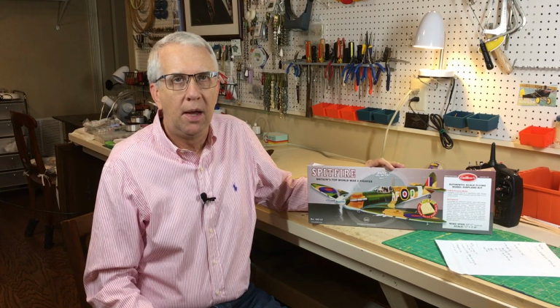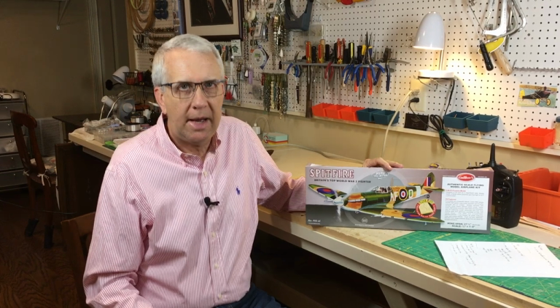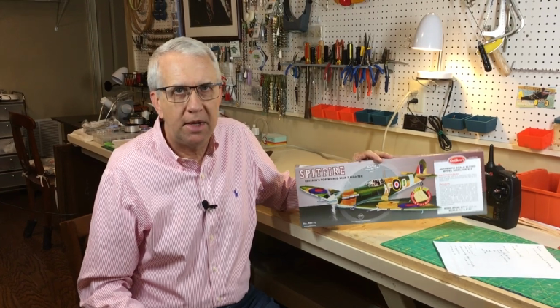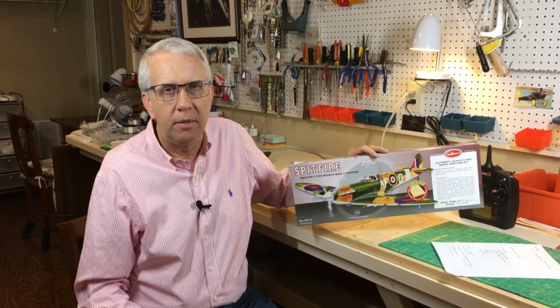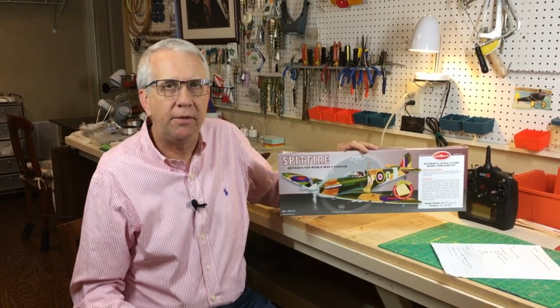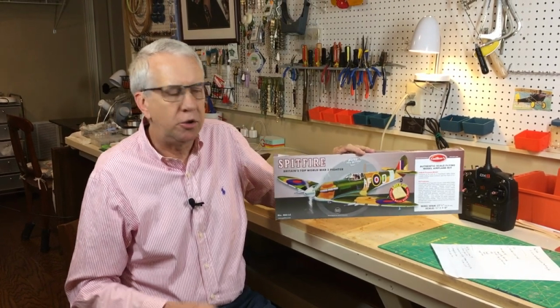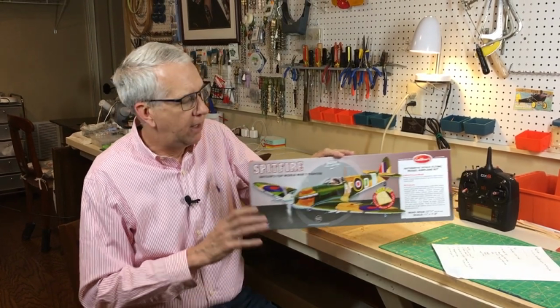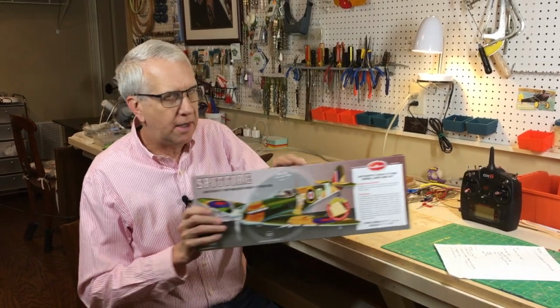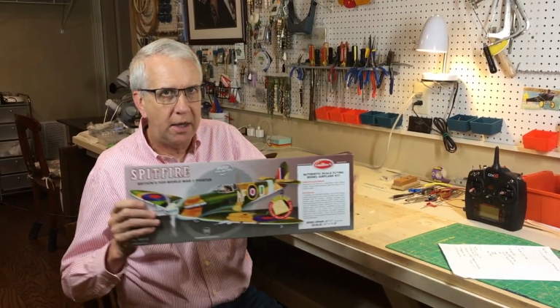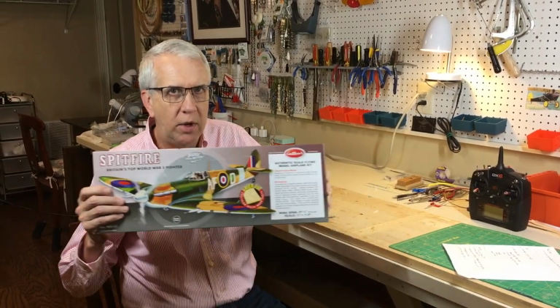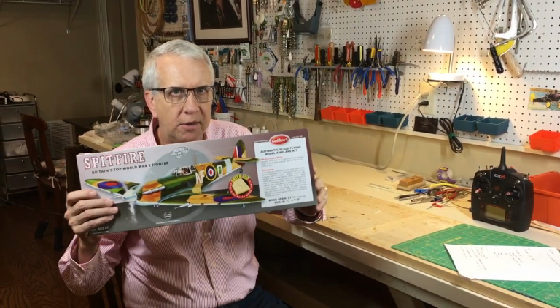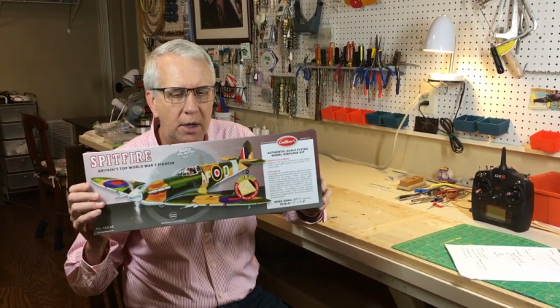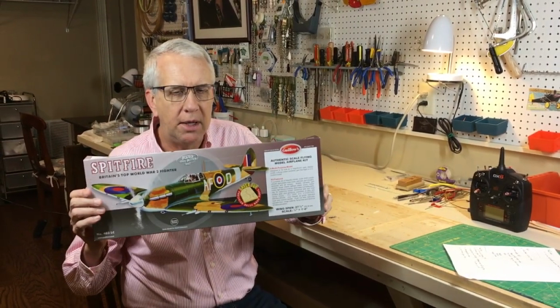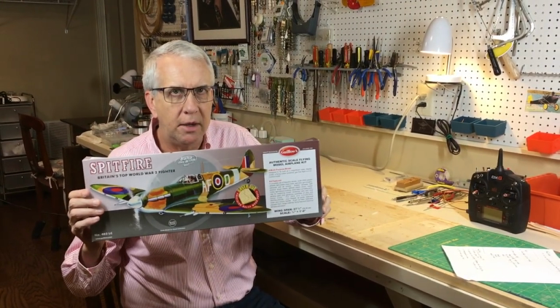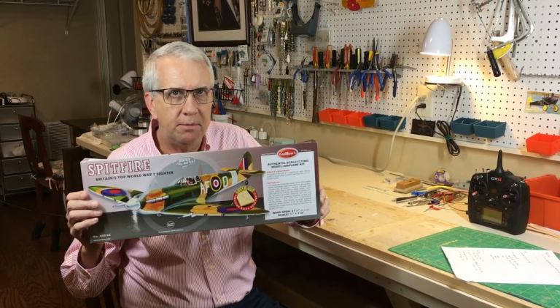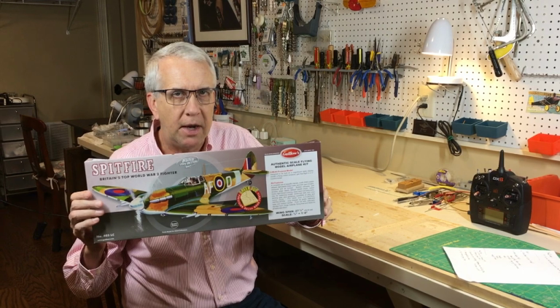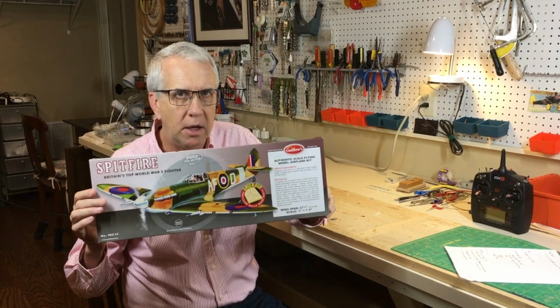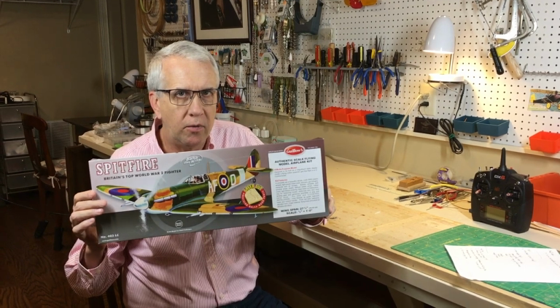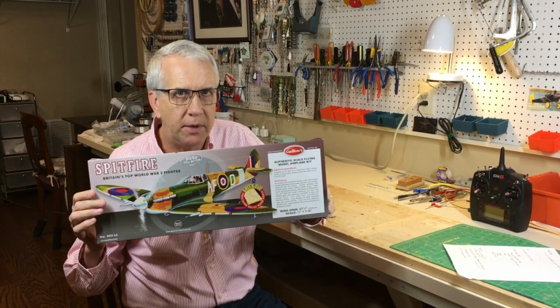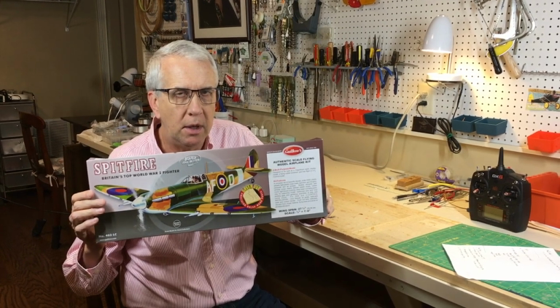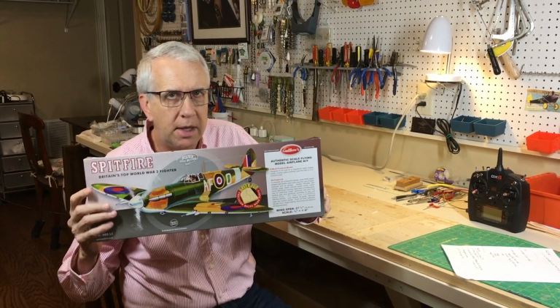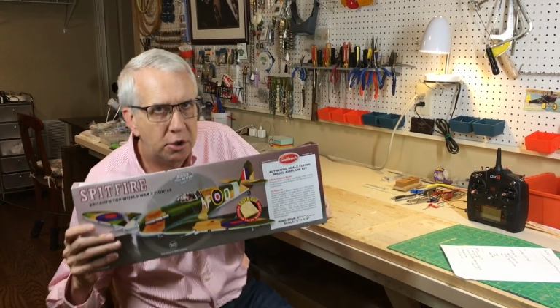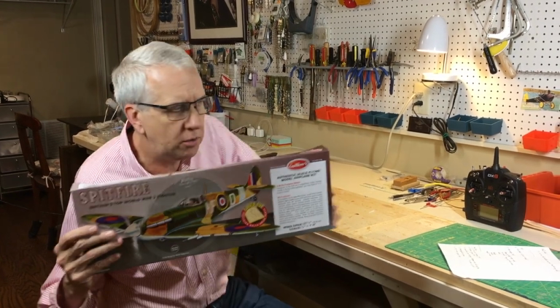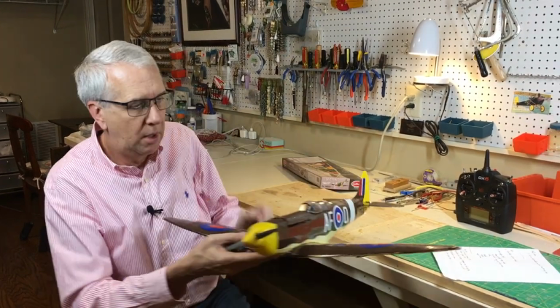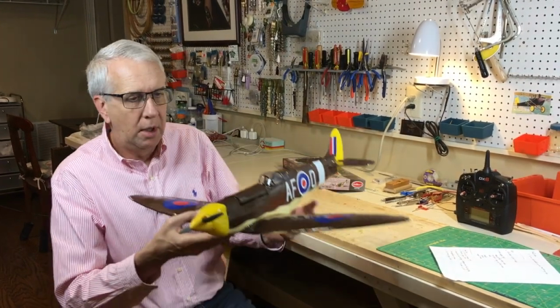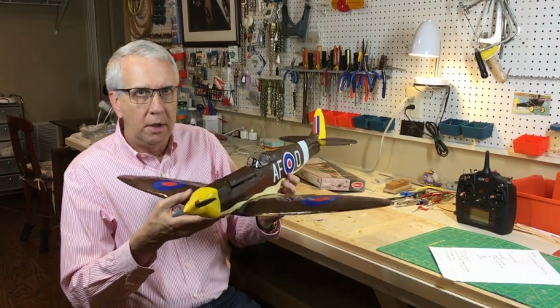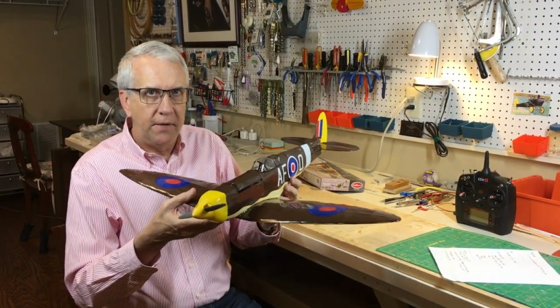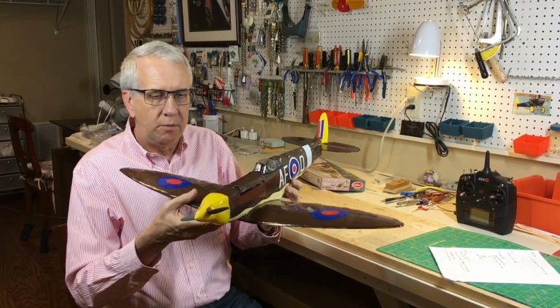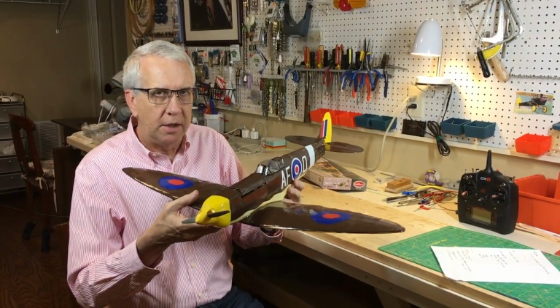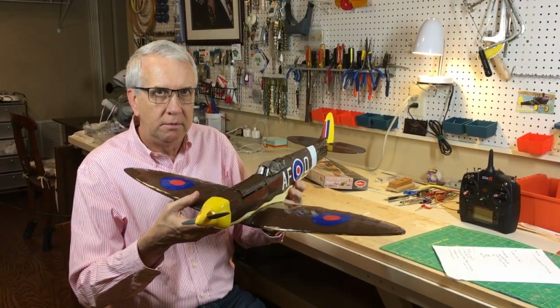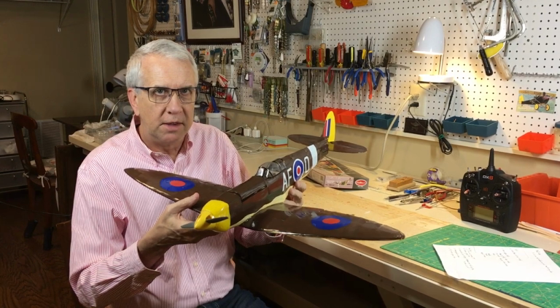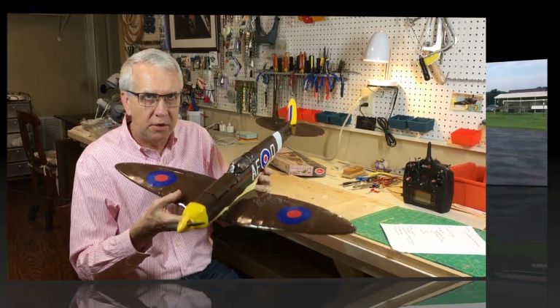Hi, I'm Tim. In this video, join me as I take a Guilos model airplane kit of the Spitfire and go from the kit to this finished product. Let's get to it.